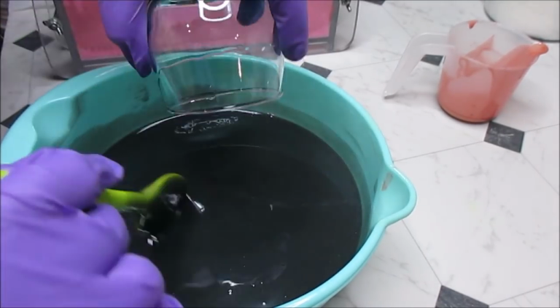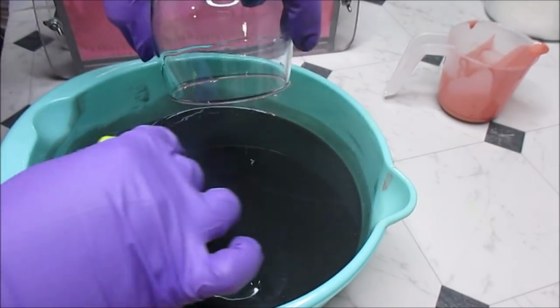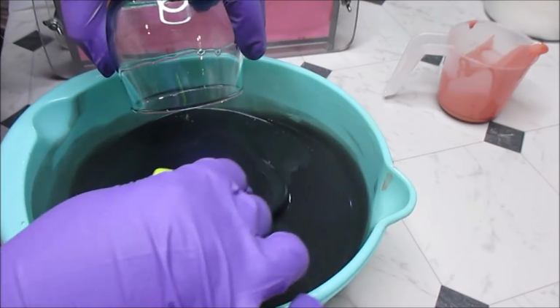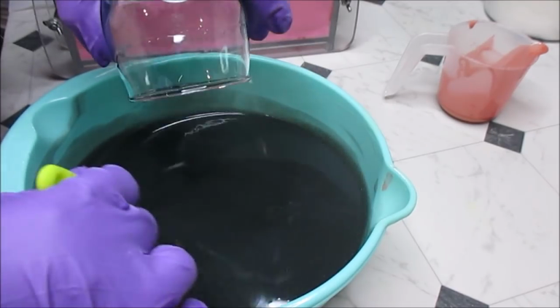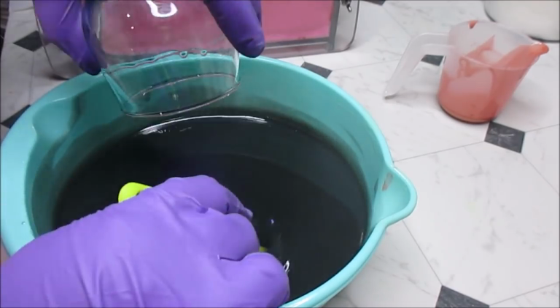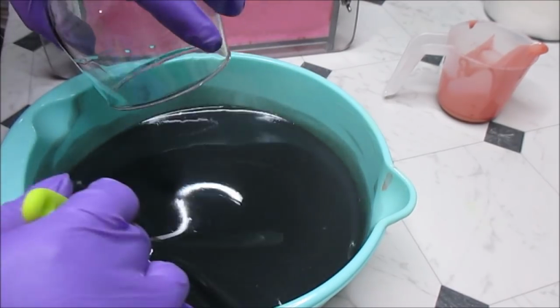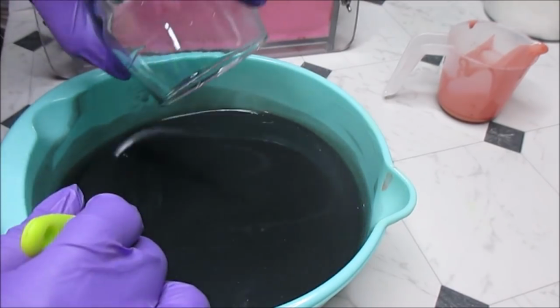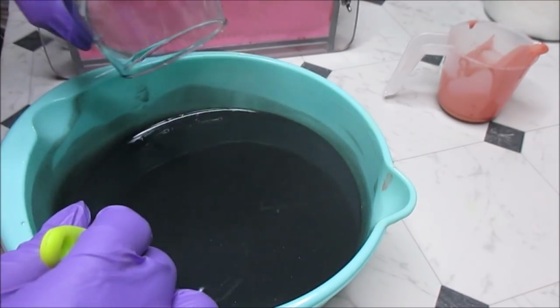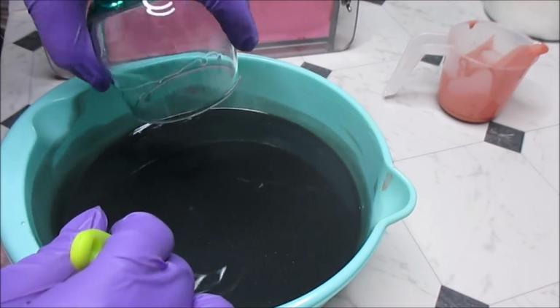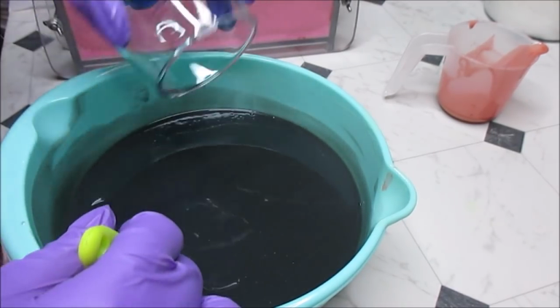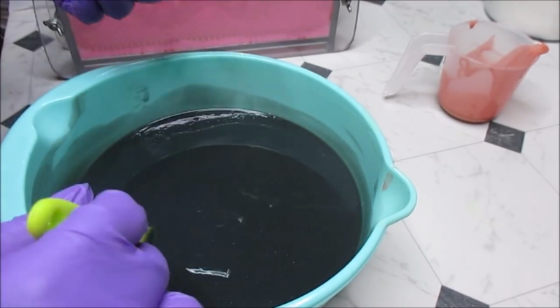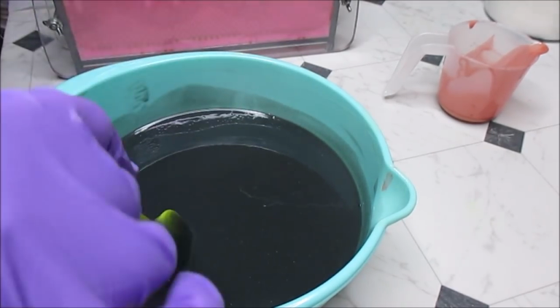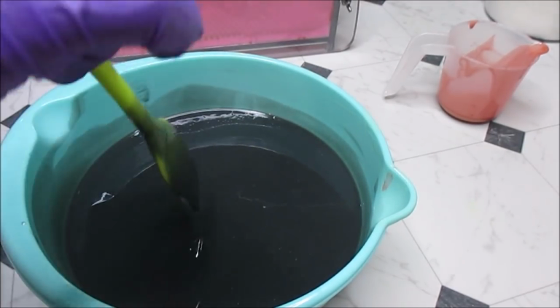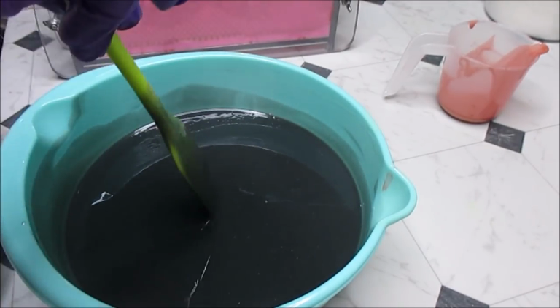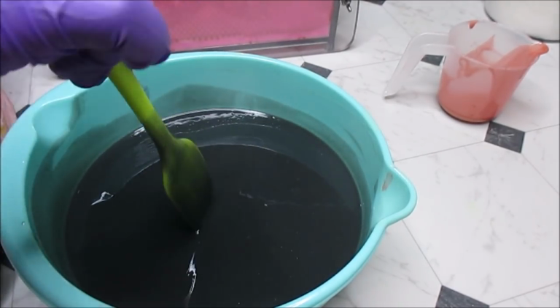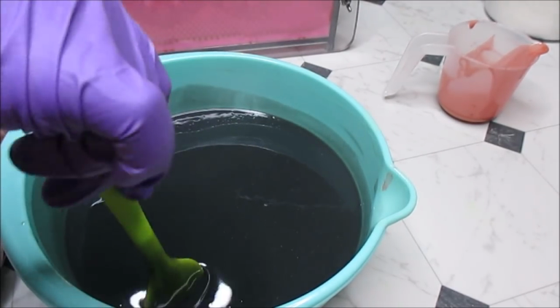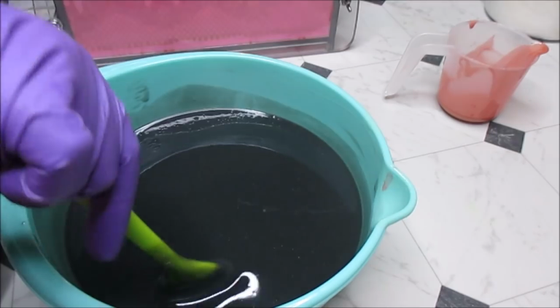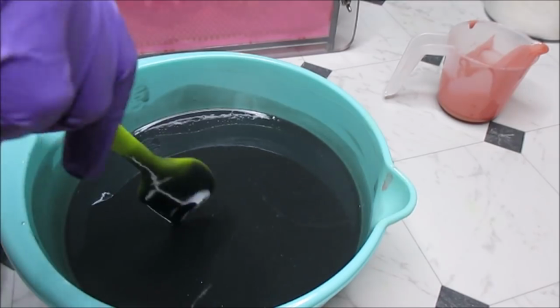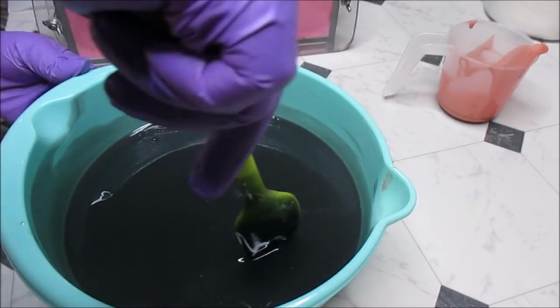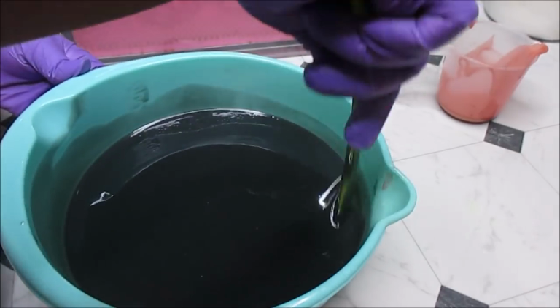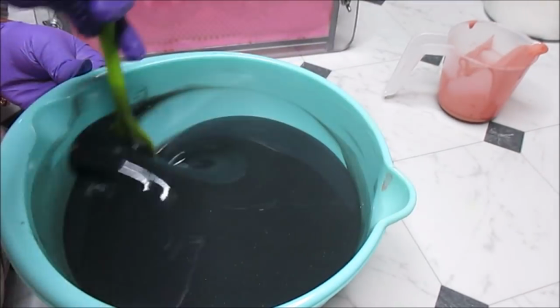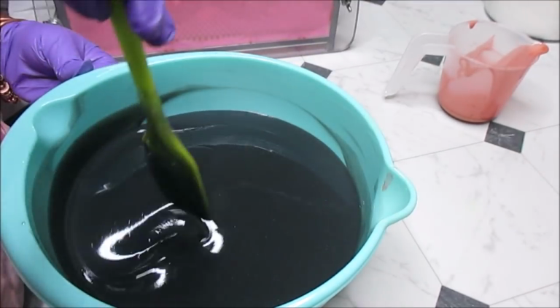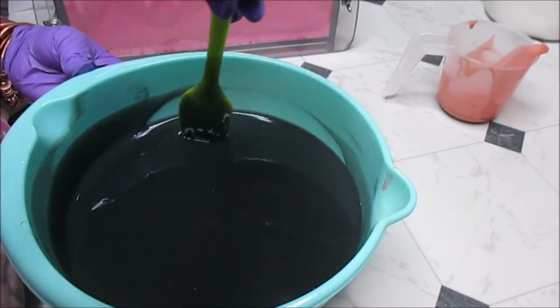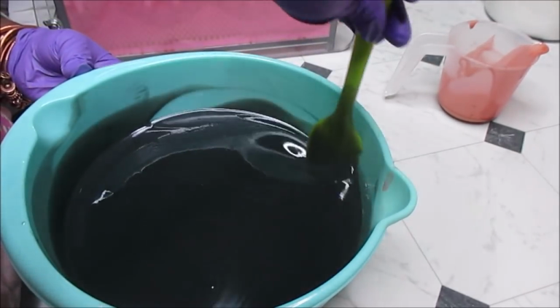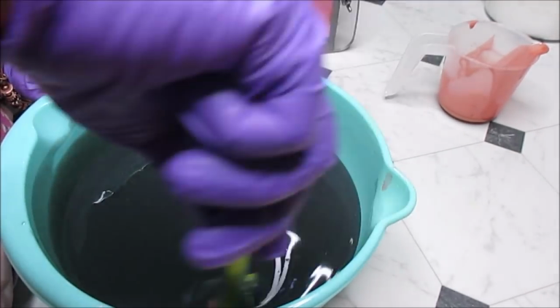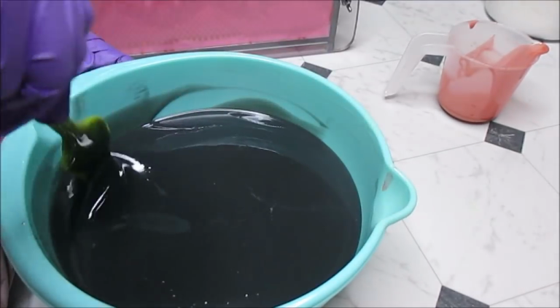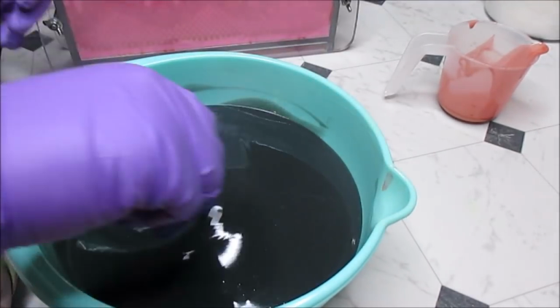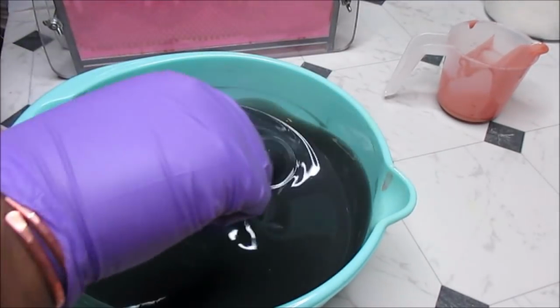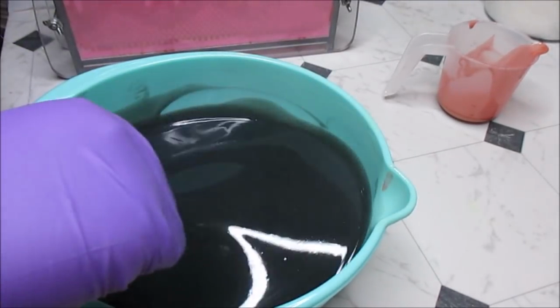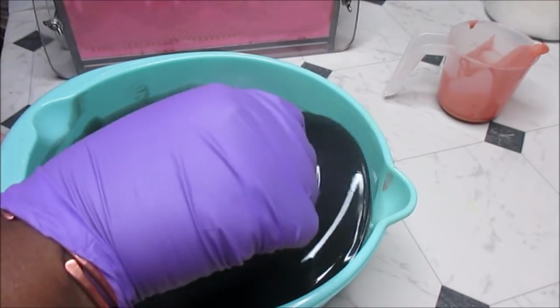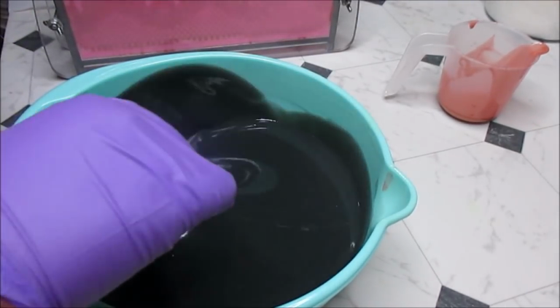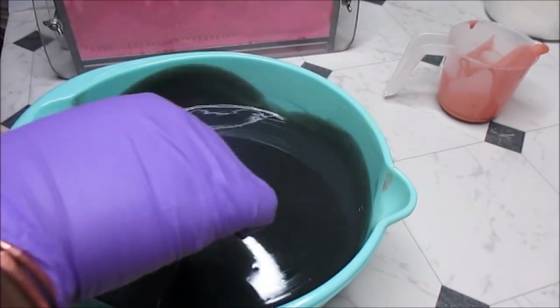This soap can really go in for the holidays — and past the holidays — but I think Holiday Sparkle just really fits the theme of what I'm doing here.